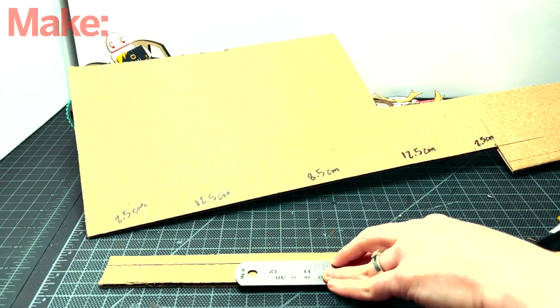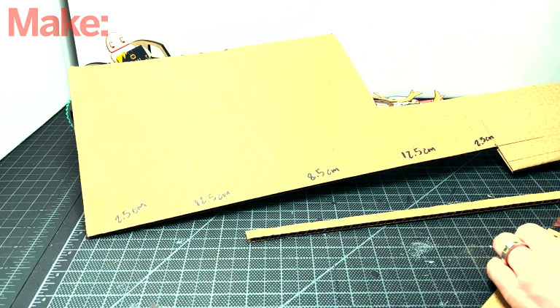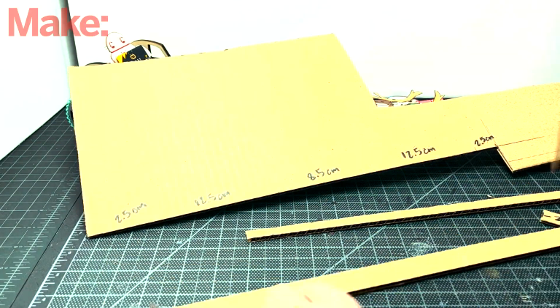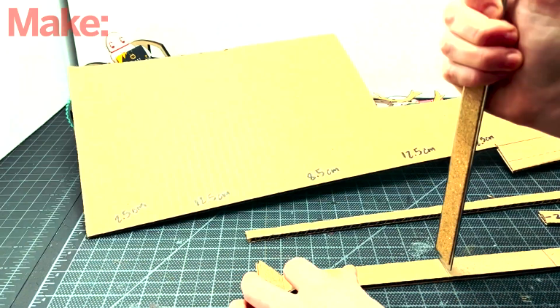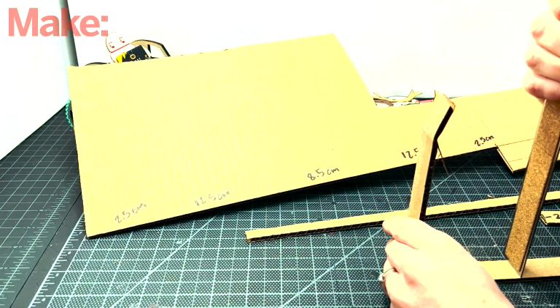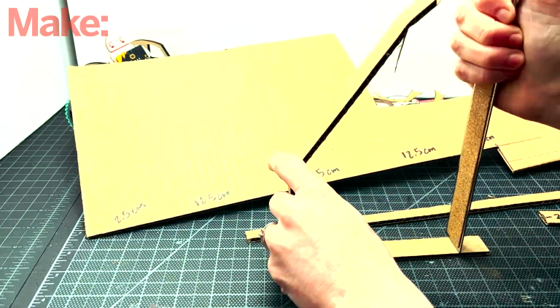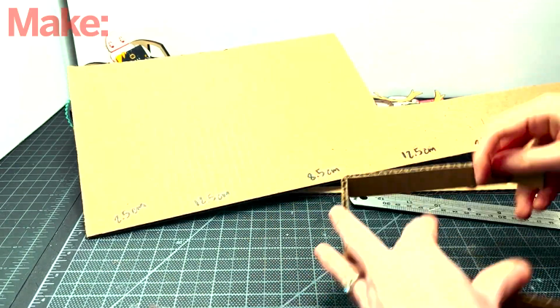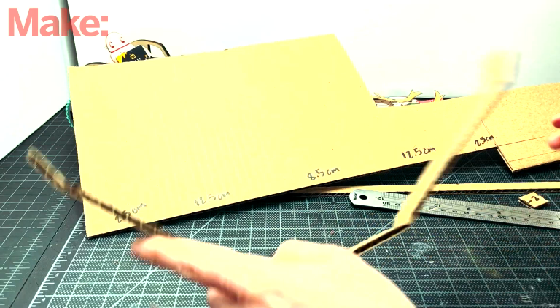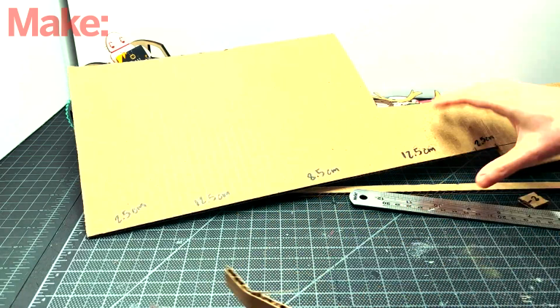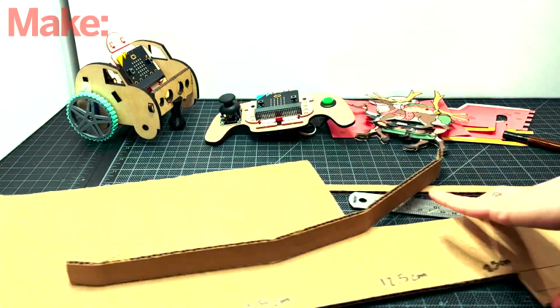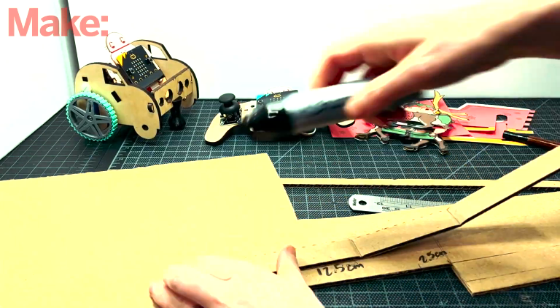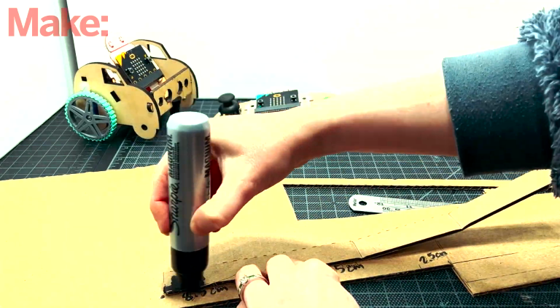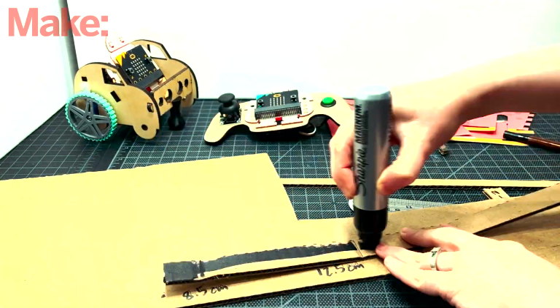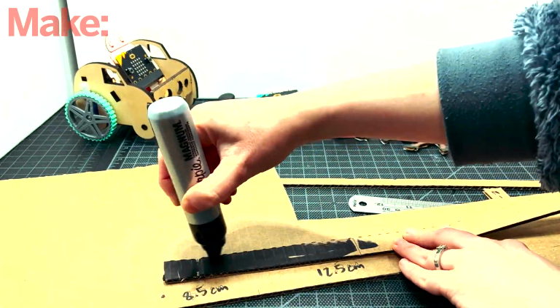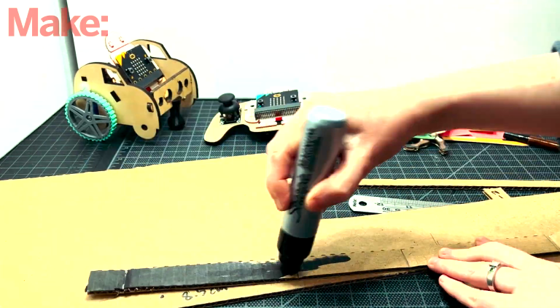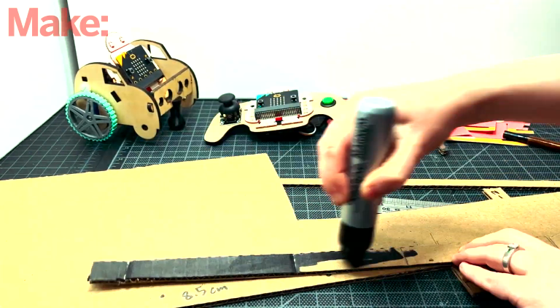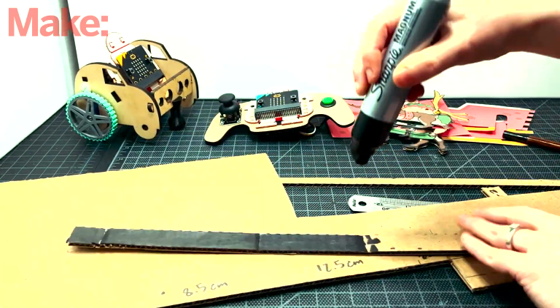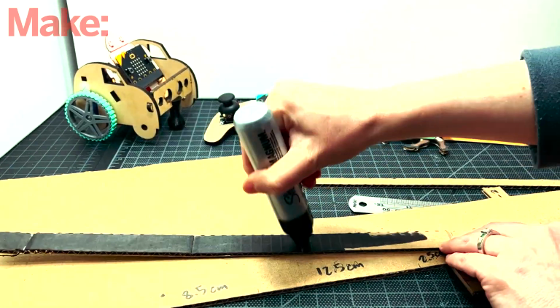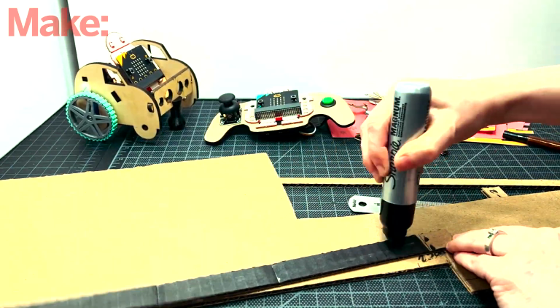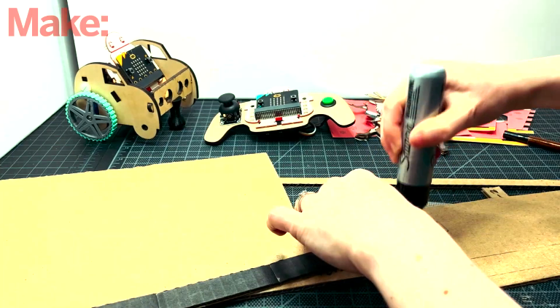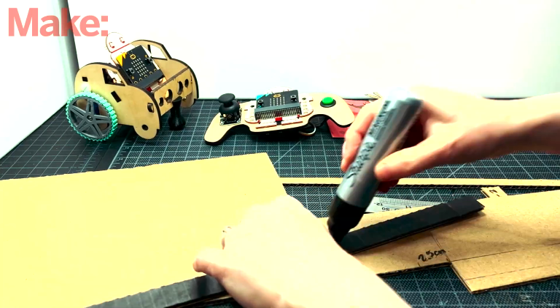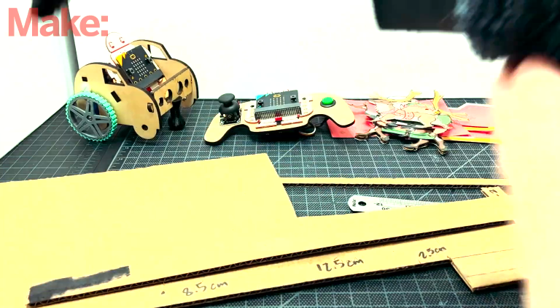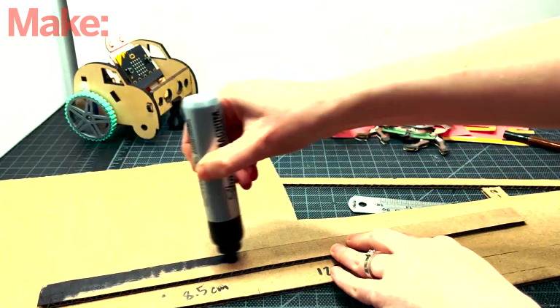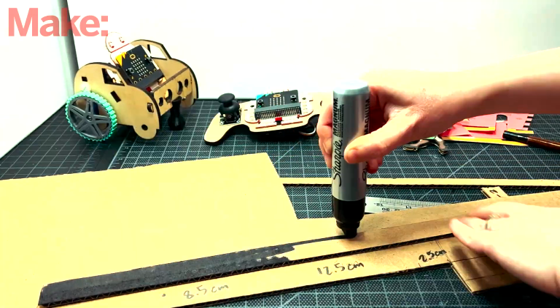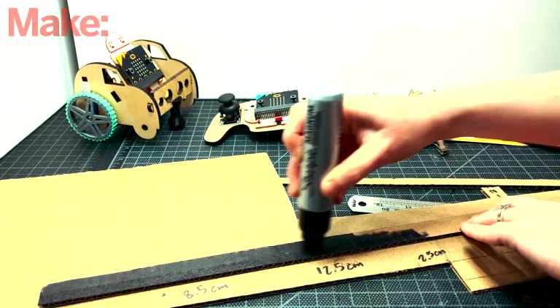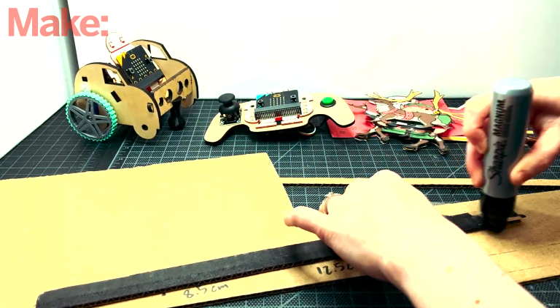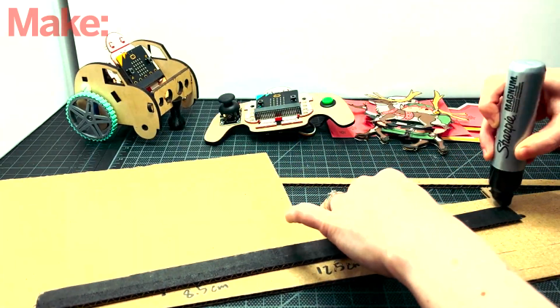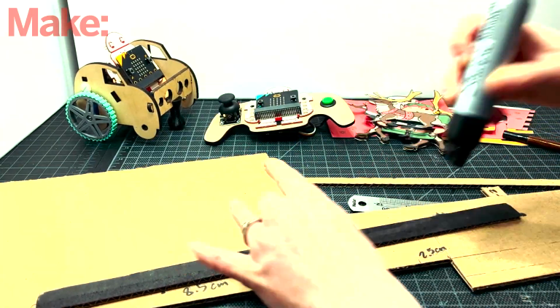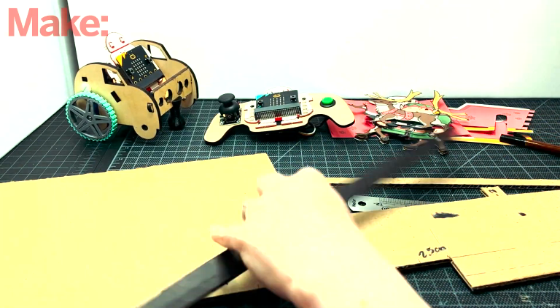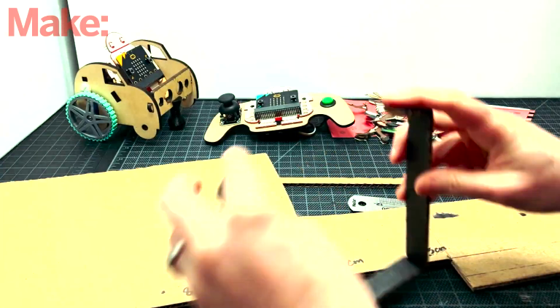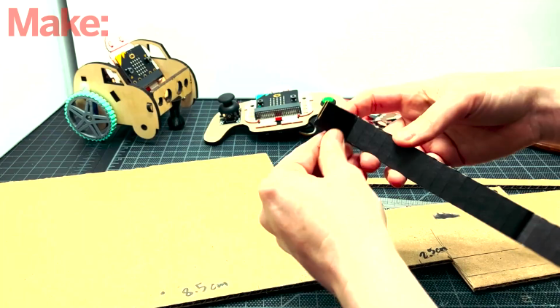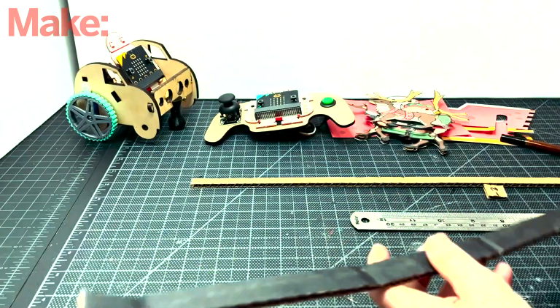After you cut it out, you can mark the folds by stabbing it with a ruler. Once you have the folds marked, you can paint it black — this is an aesthetic preference. I'm using just a marker for that.